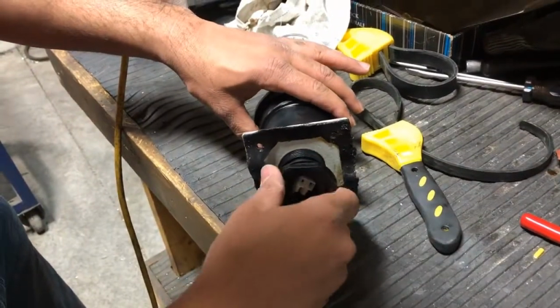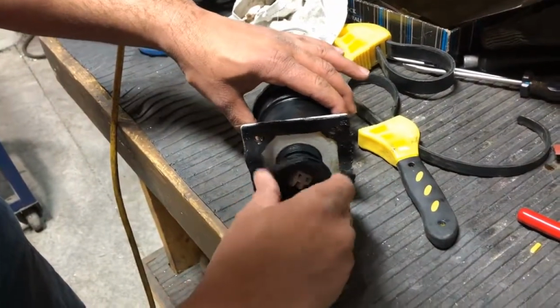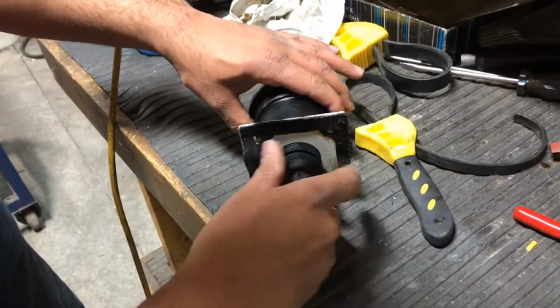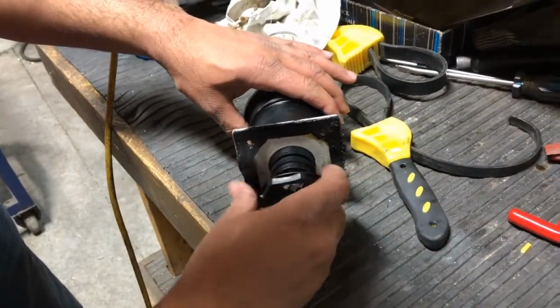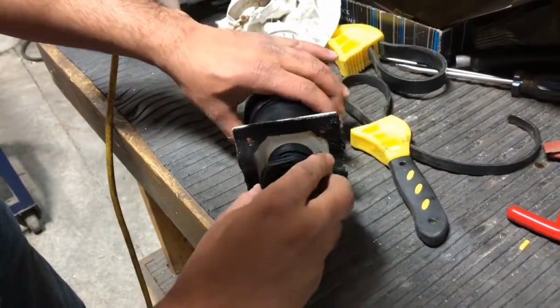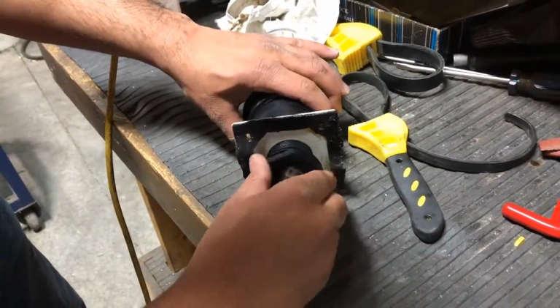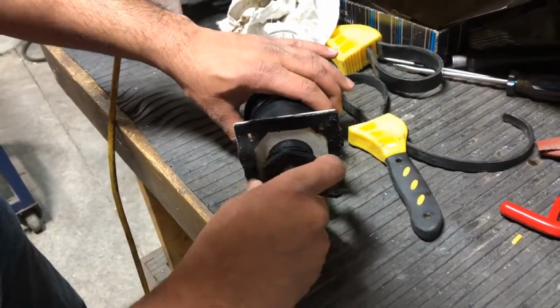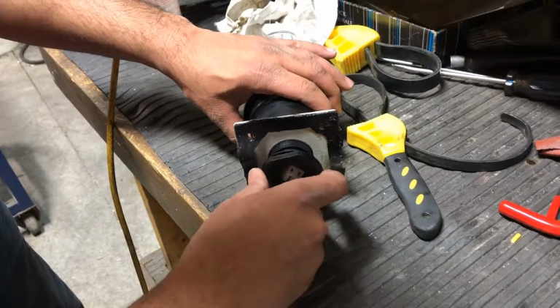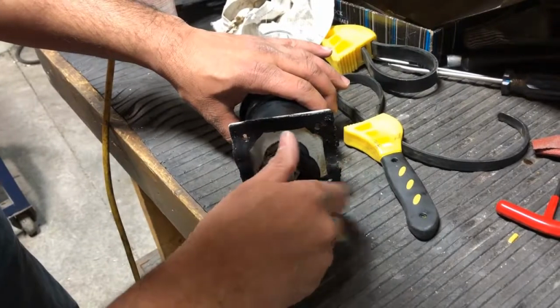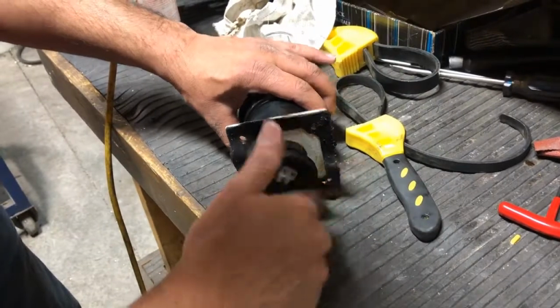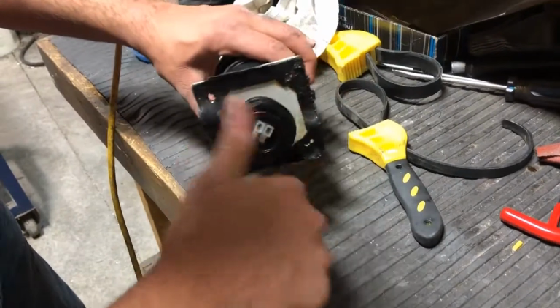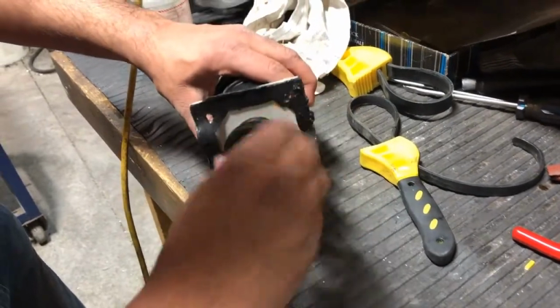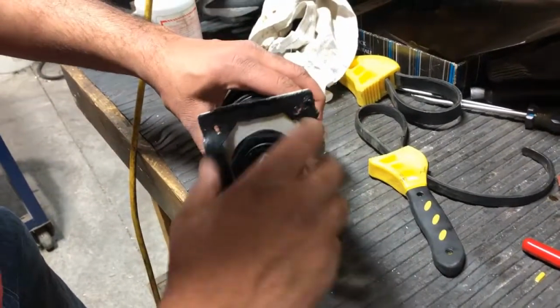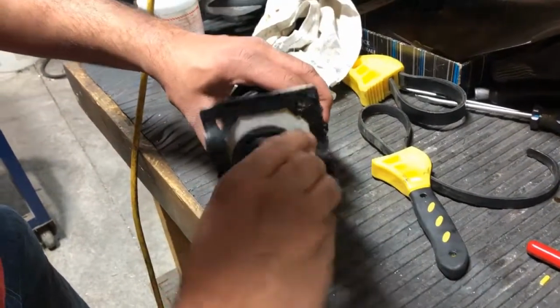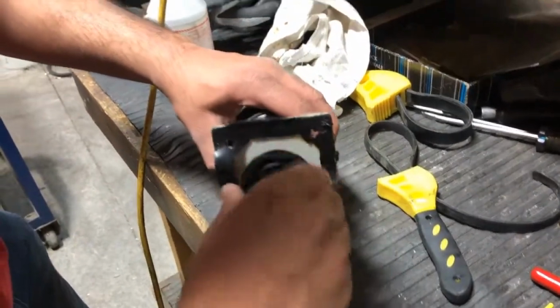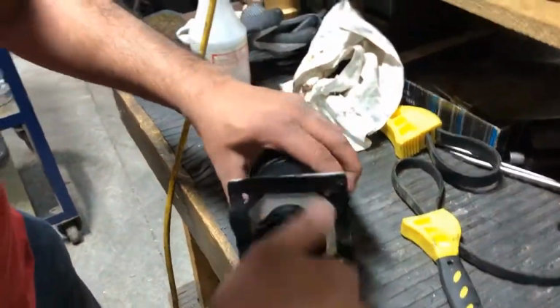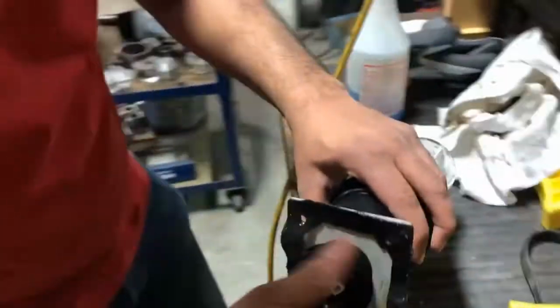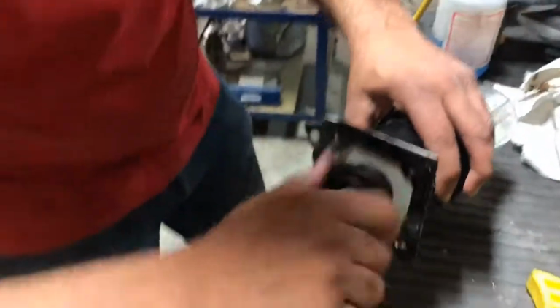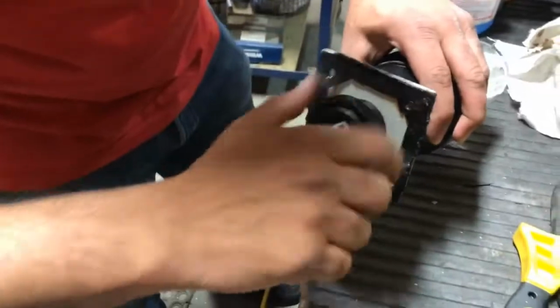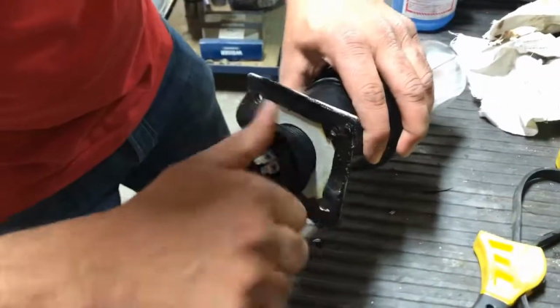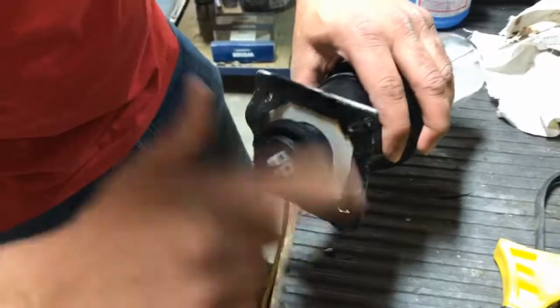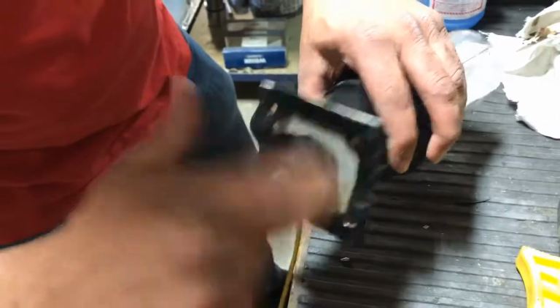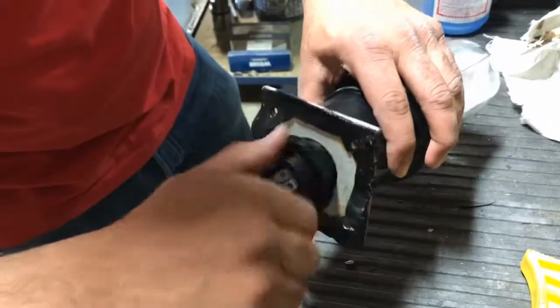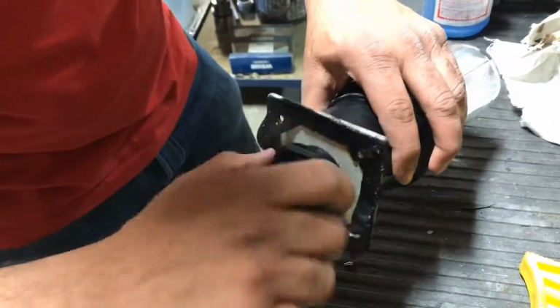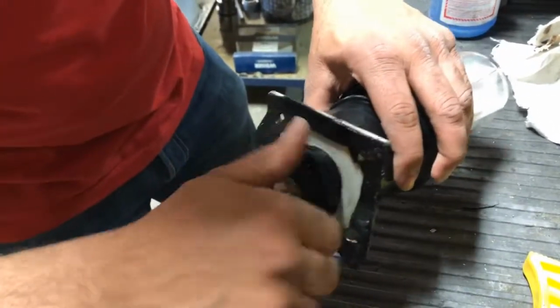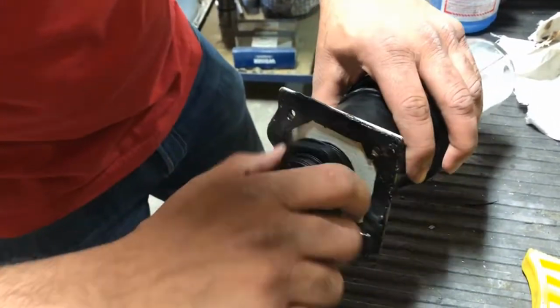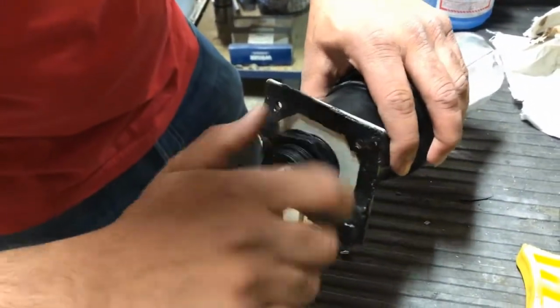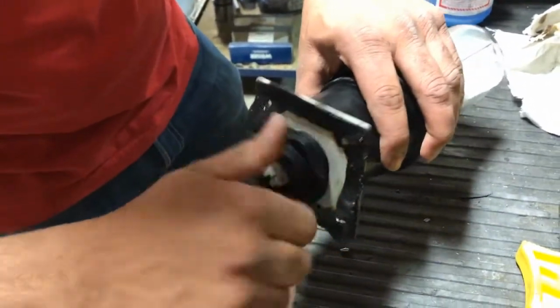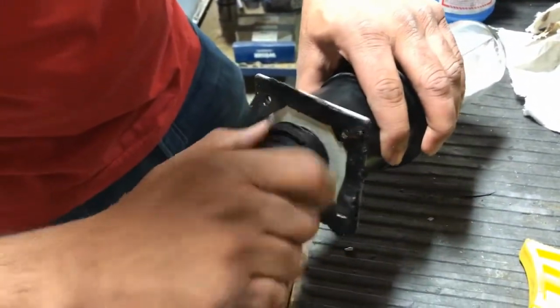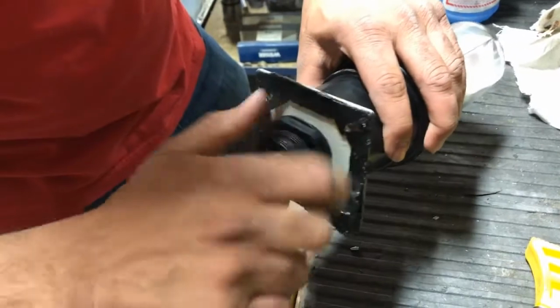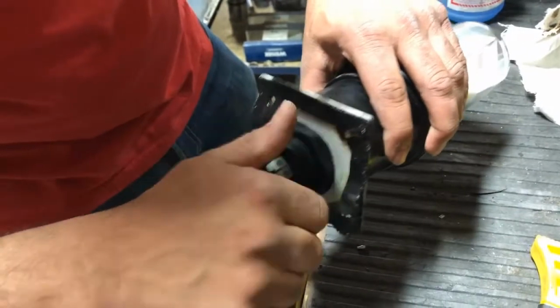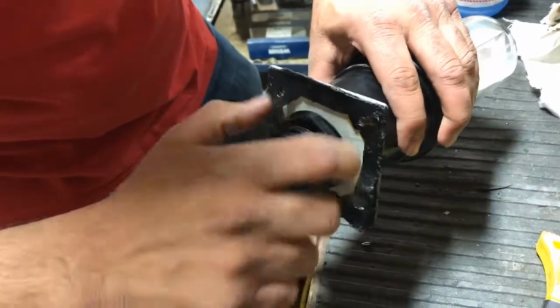And there's this hexagon nut which goes on top of it. Right now I was just tightening it up by hand, but it is recommended to just go with the wrench.